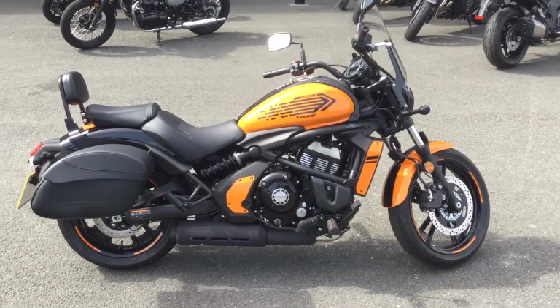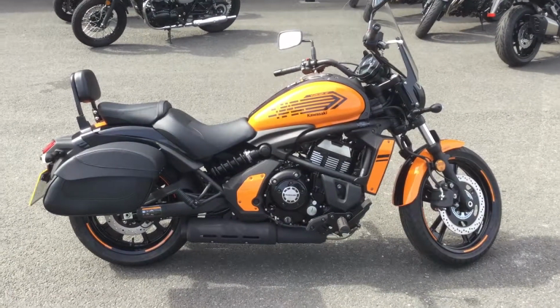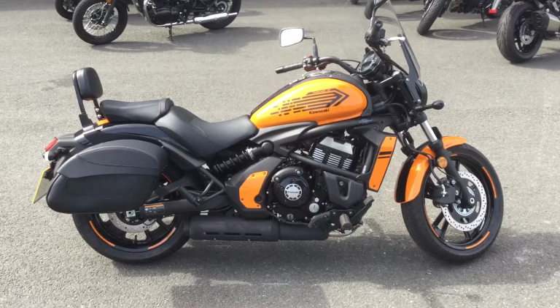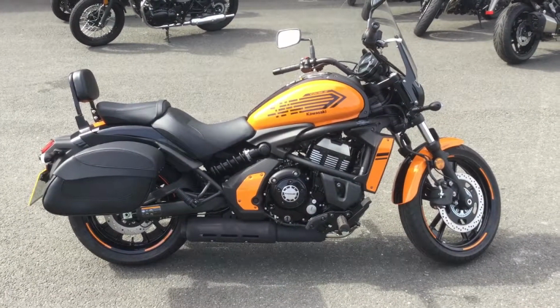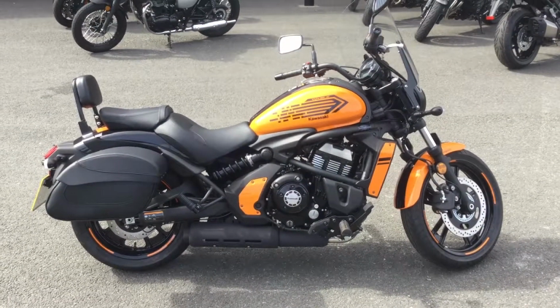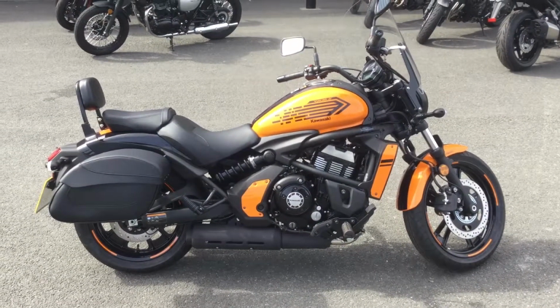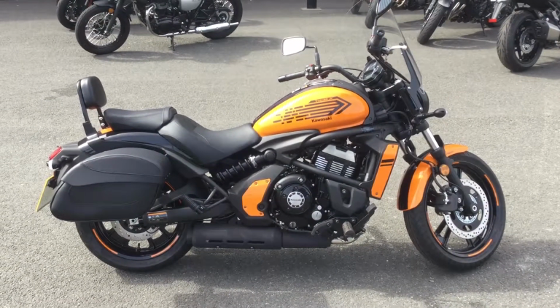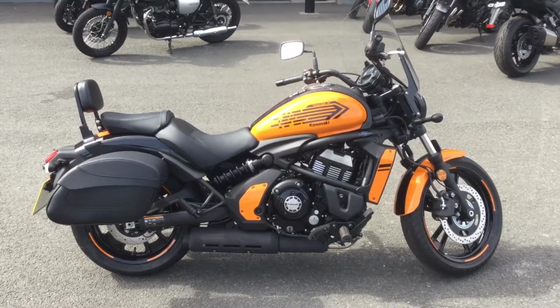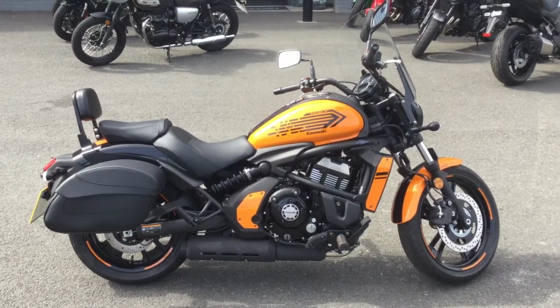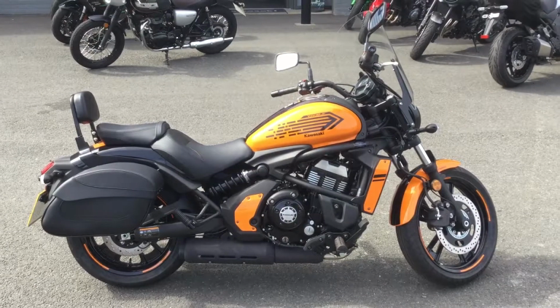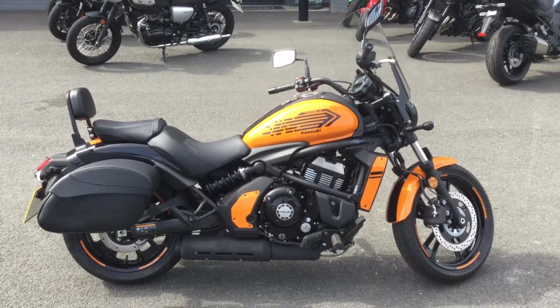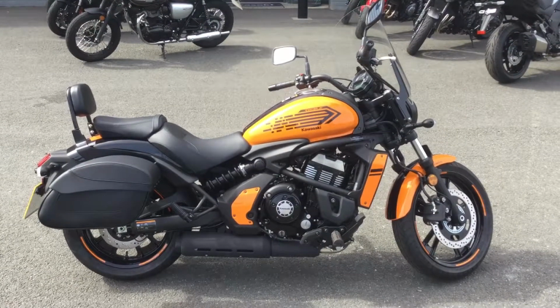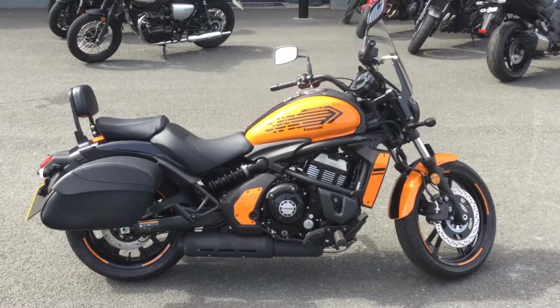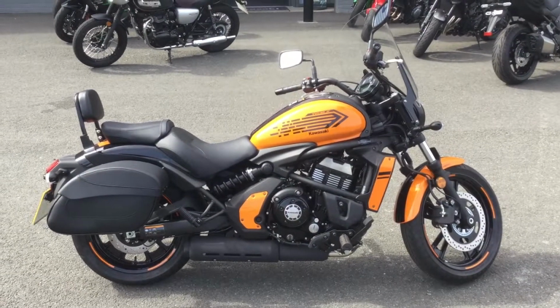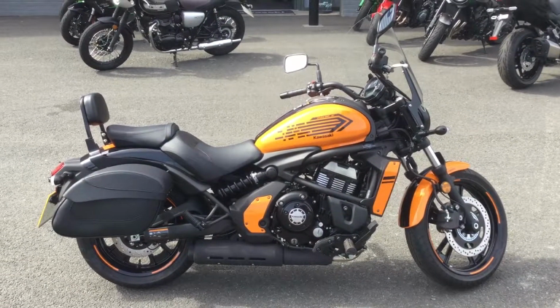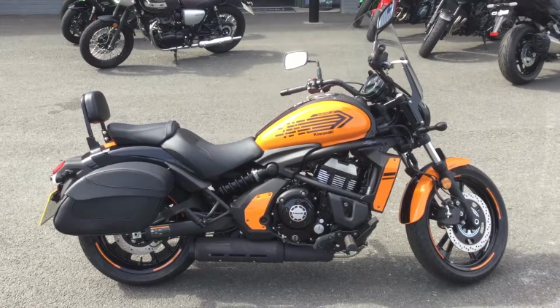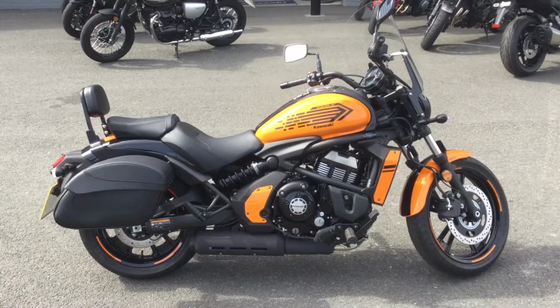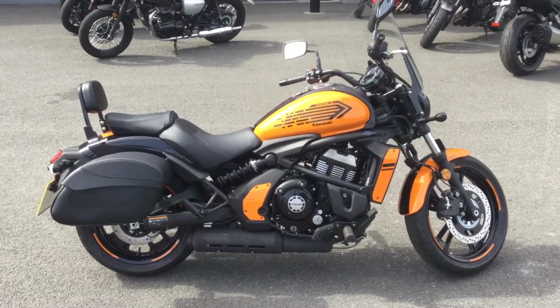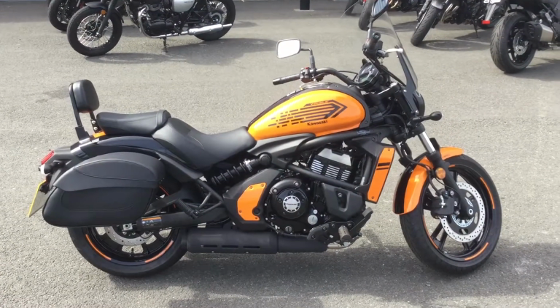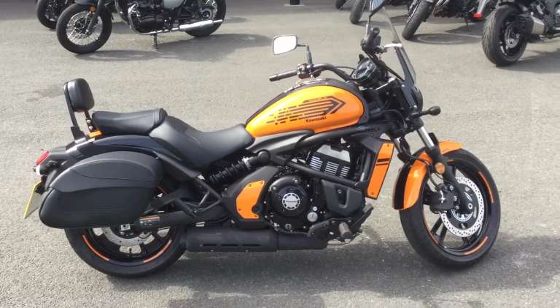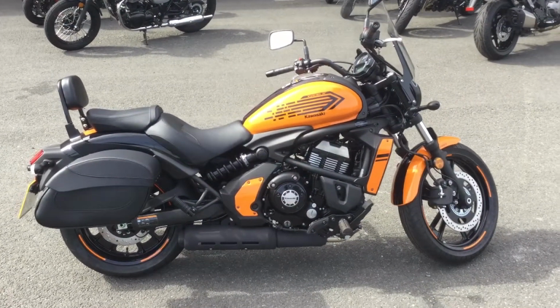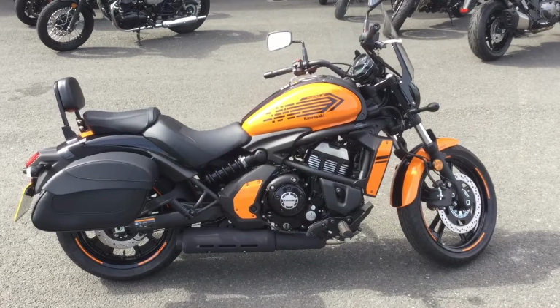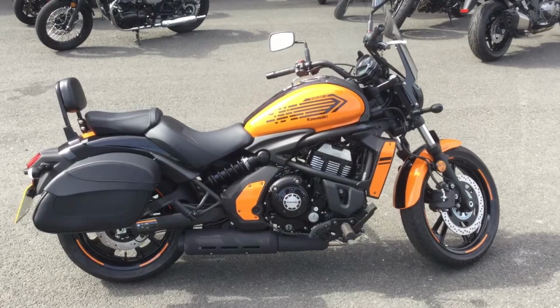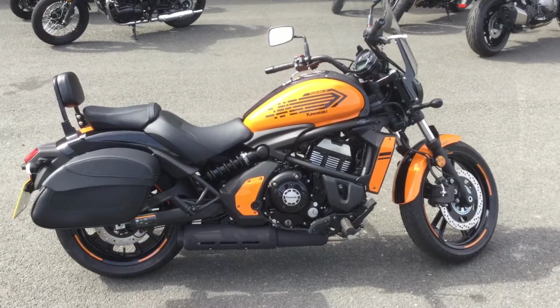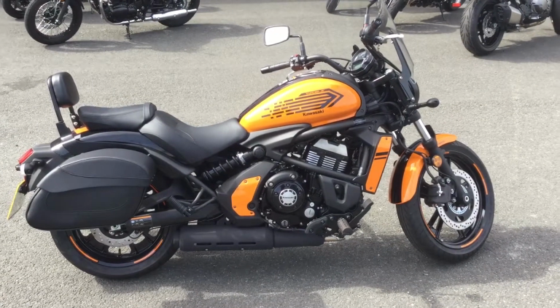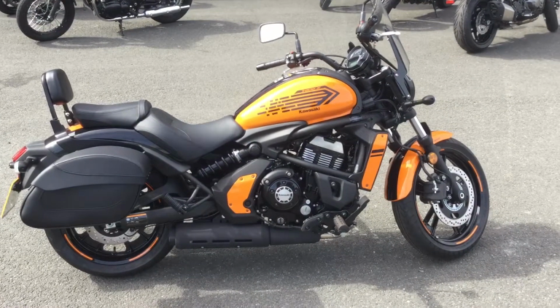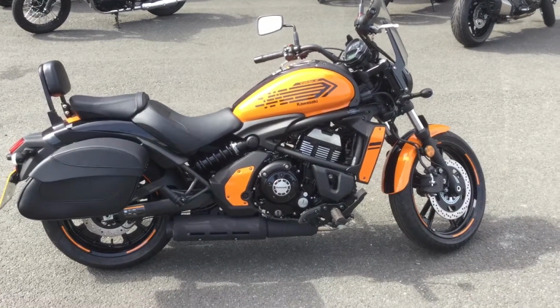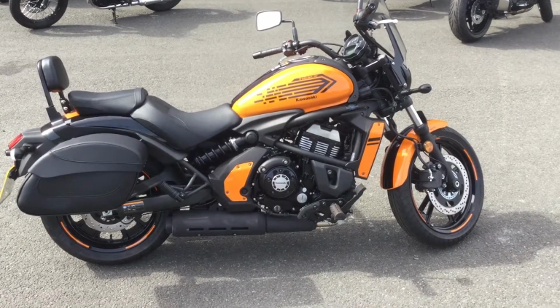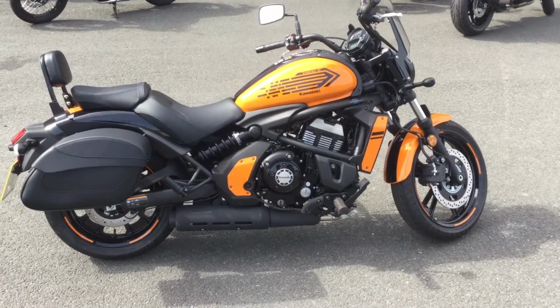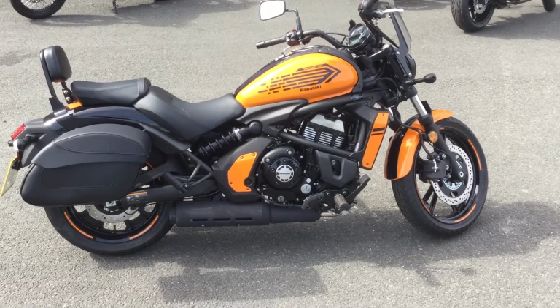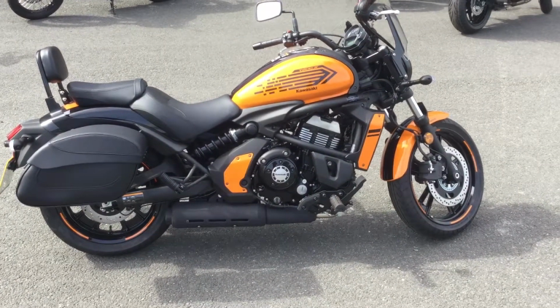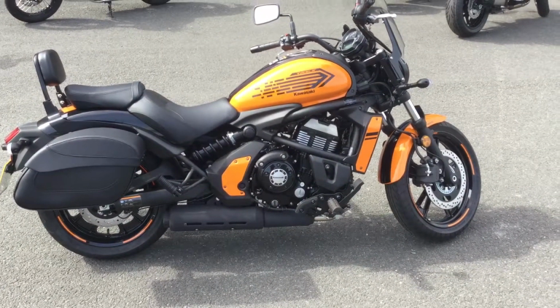Hi and welcome to Blade Kawasaki in Abingdon. Thank you for taking the time to view this video. Here we have a 2019 Kawasaki Vulcan S — this is the Cafe Tora version.